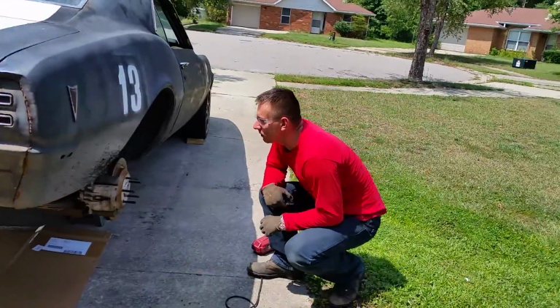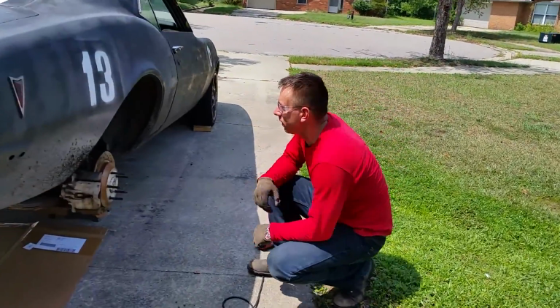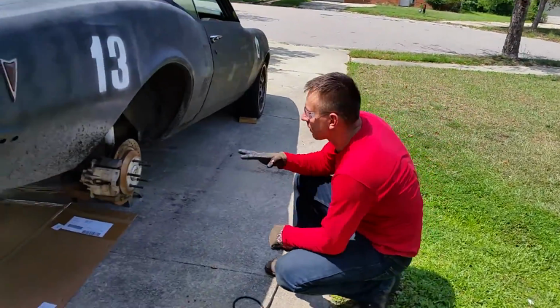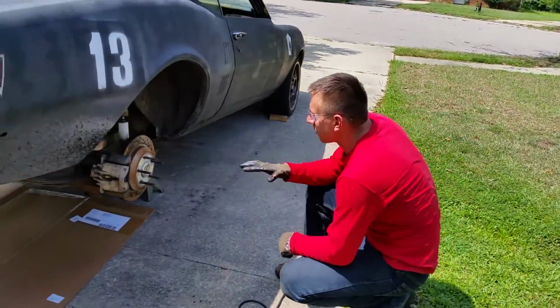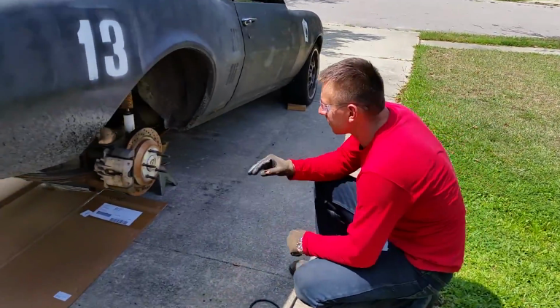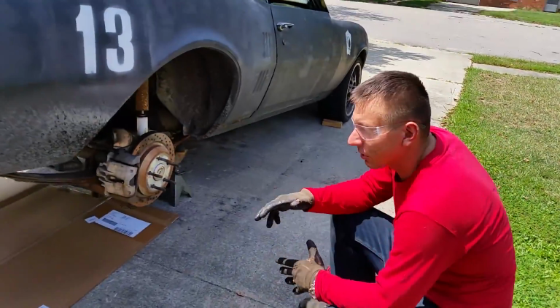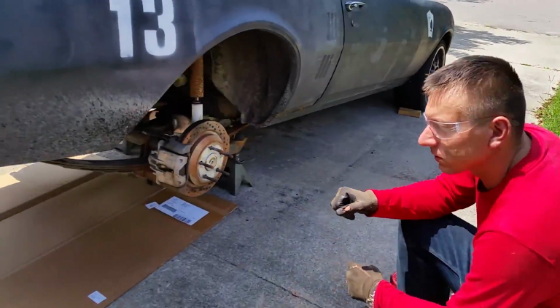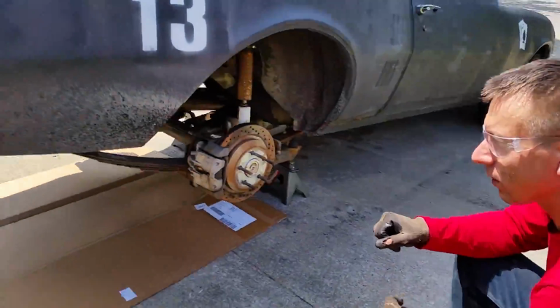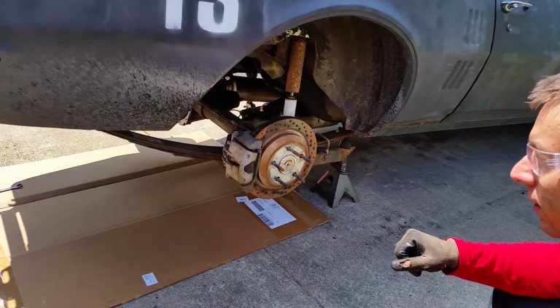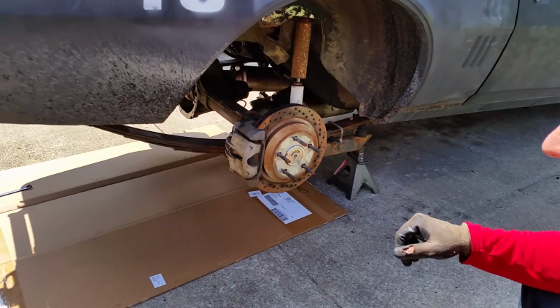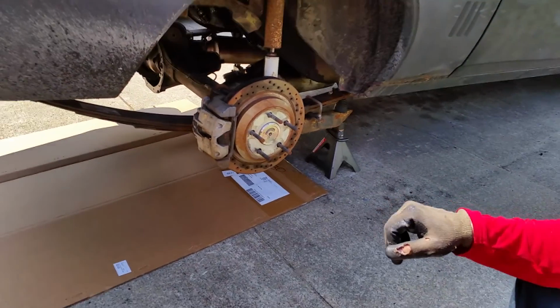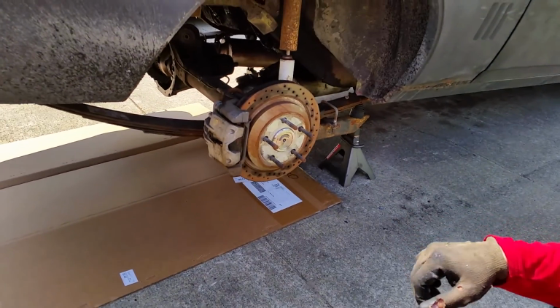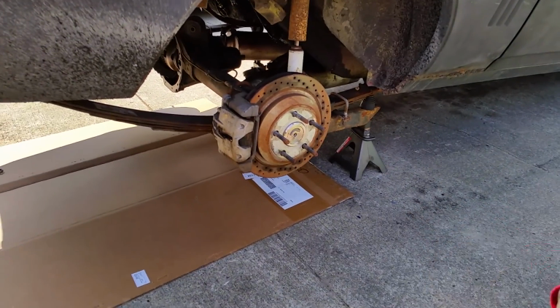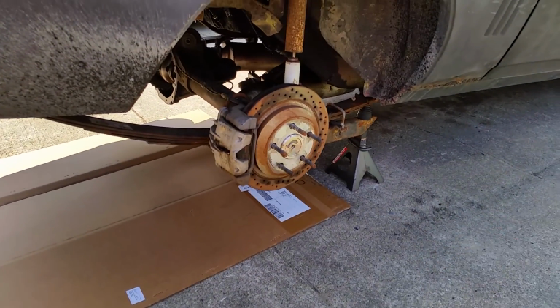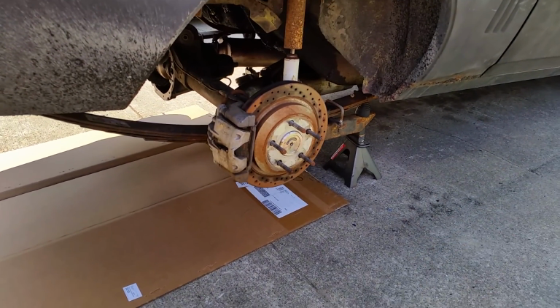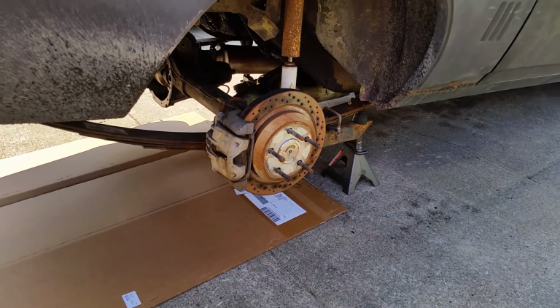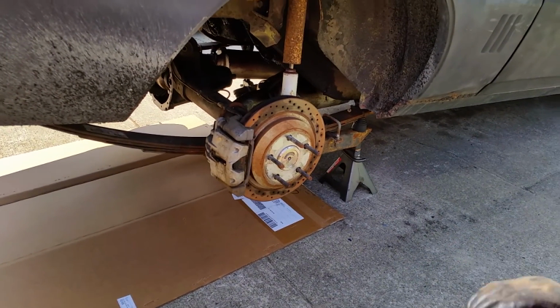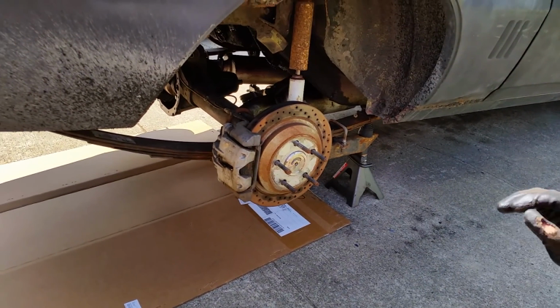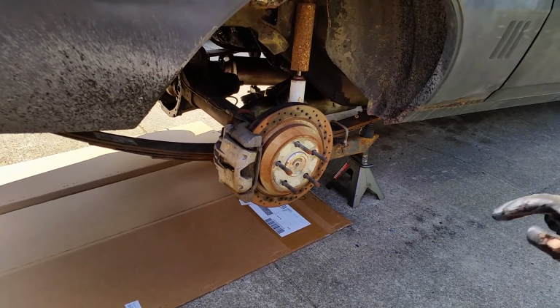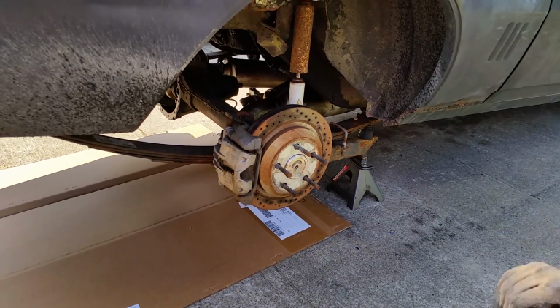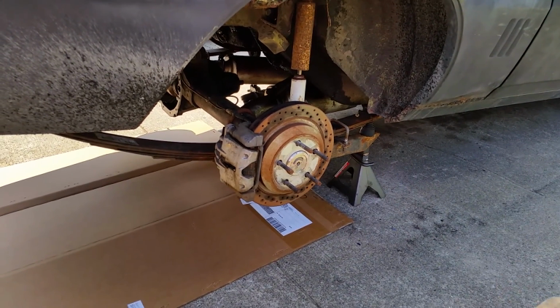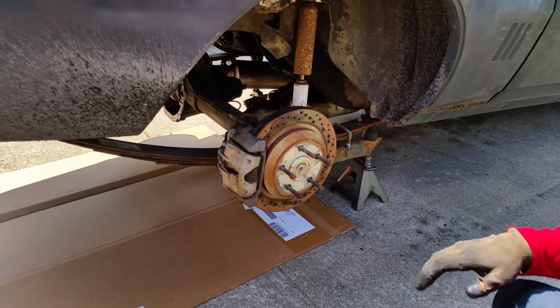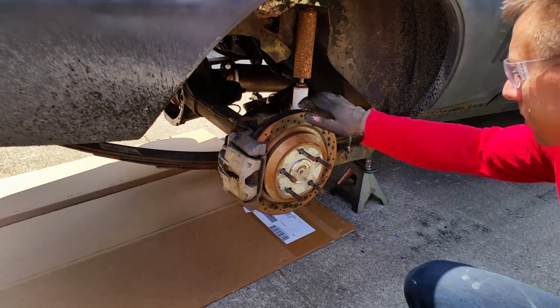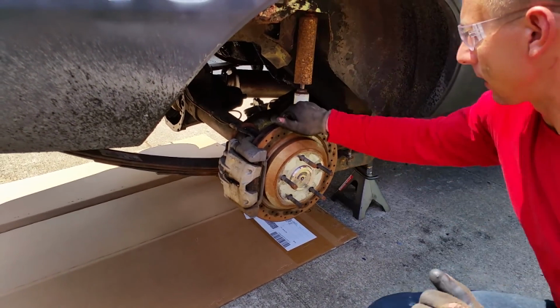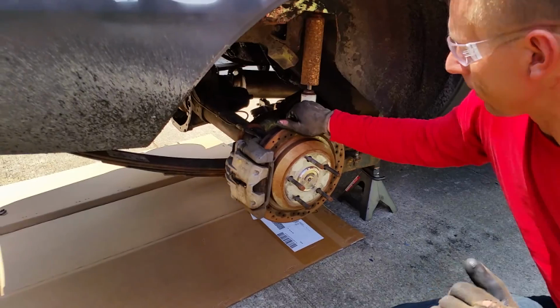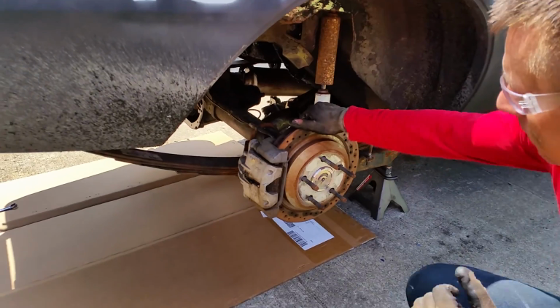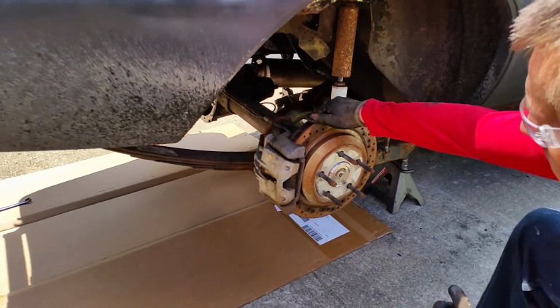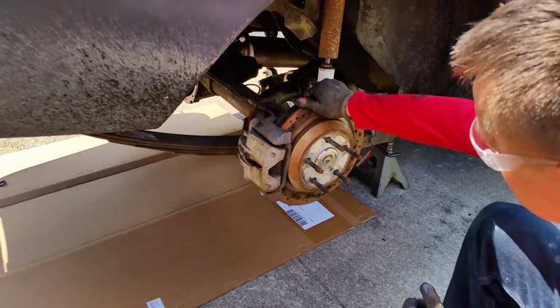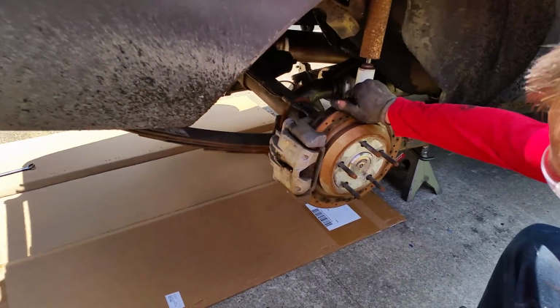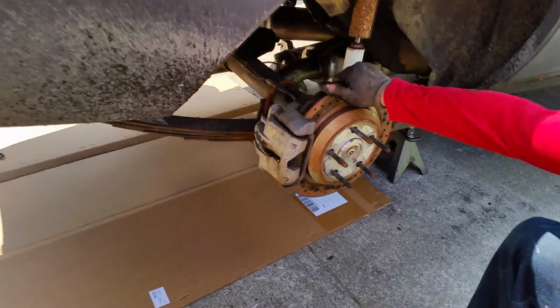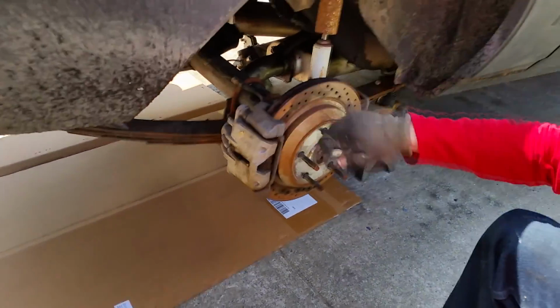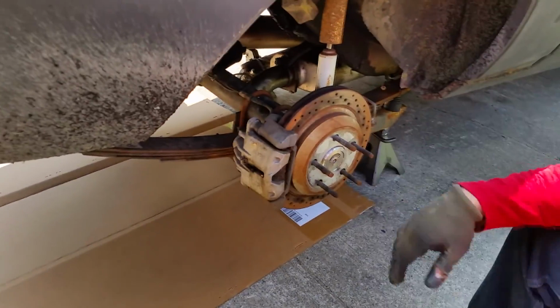Alright, I took off my wheels. This is going to be part 2. I figured most of you know how to take your own wheels off. This is a disc brake conversion and I wanted to give you a little bit of info on it.